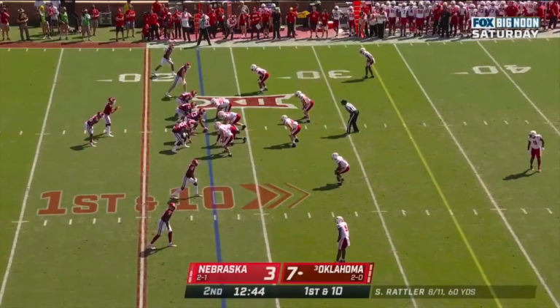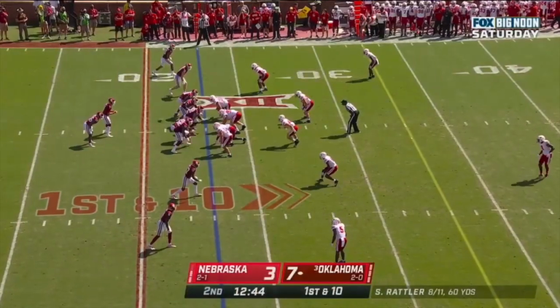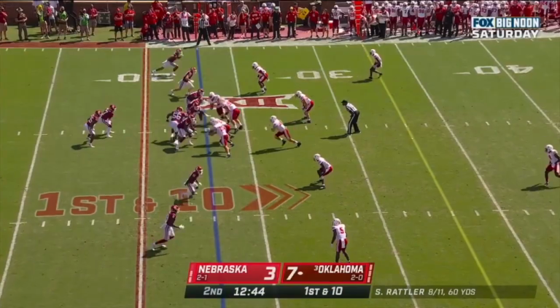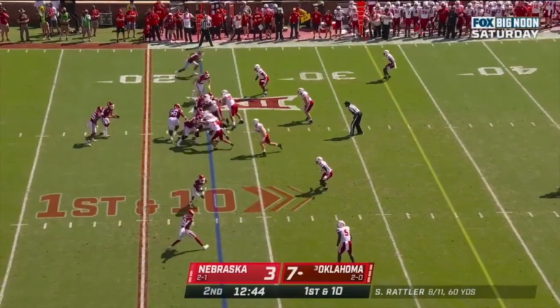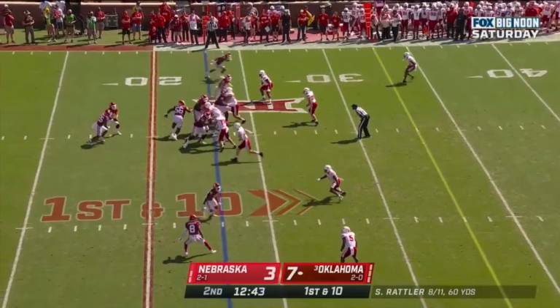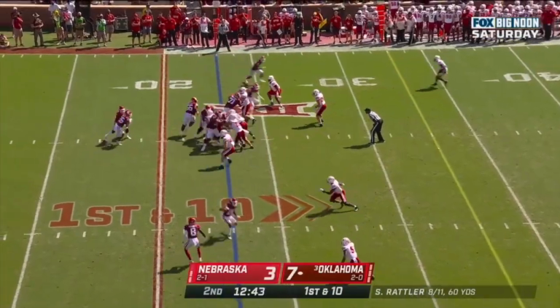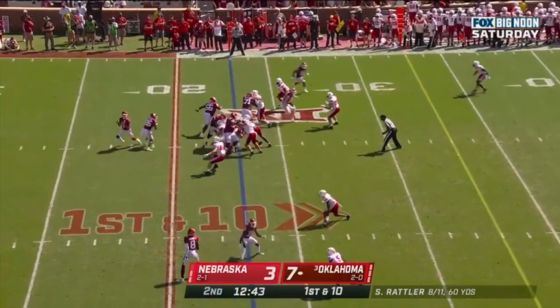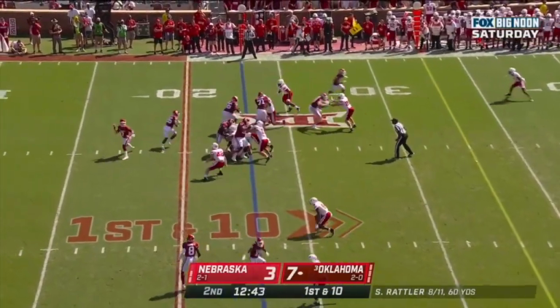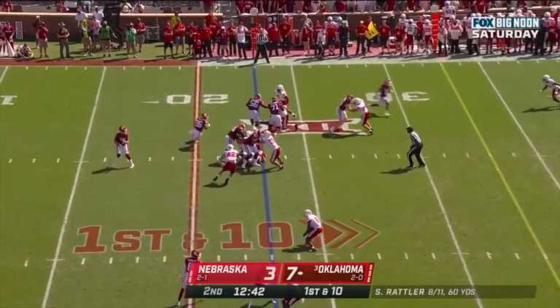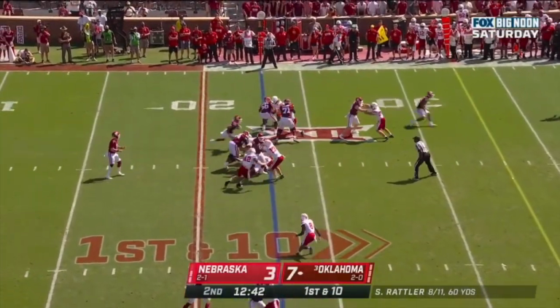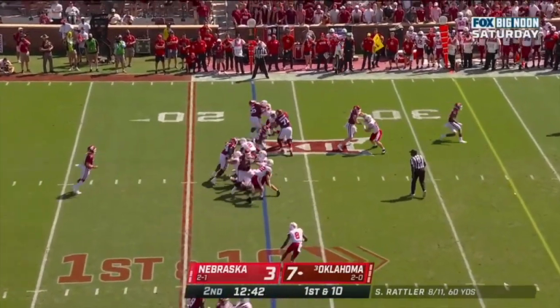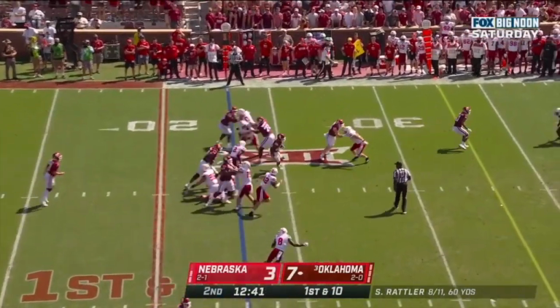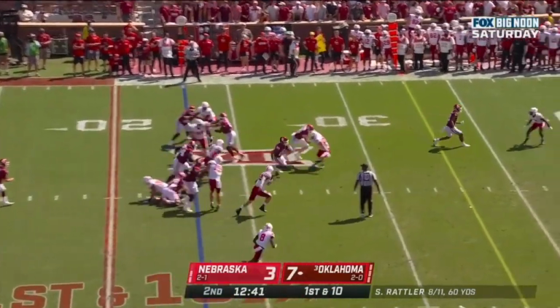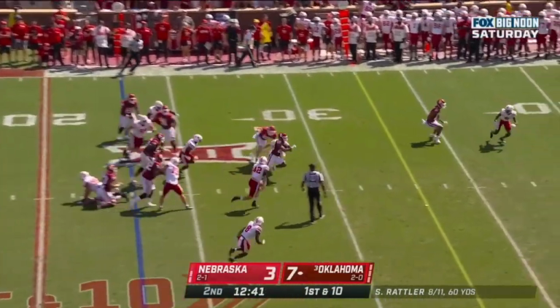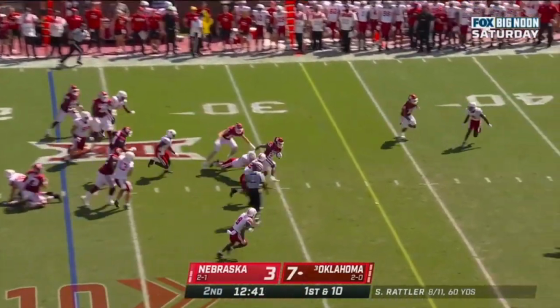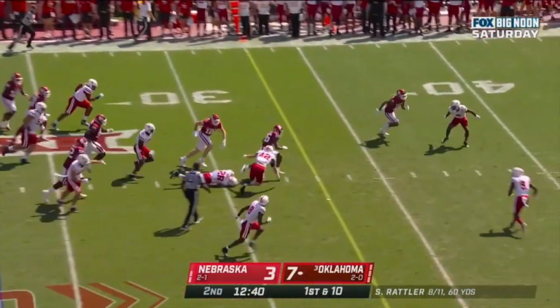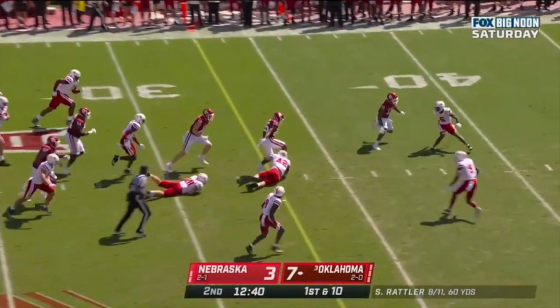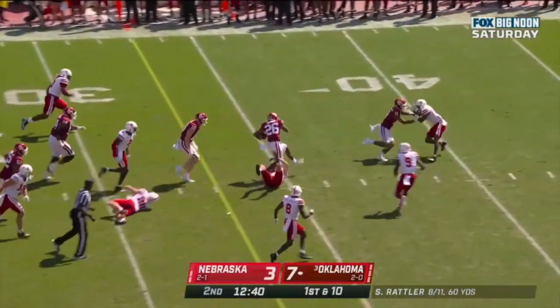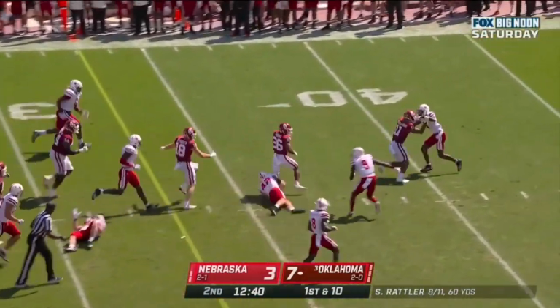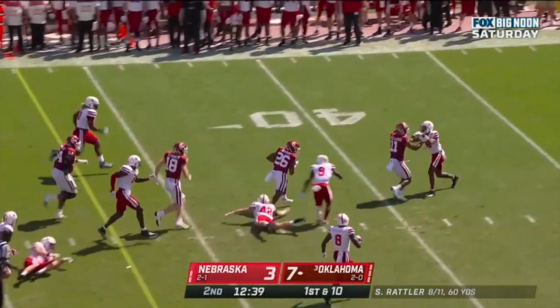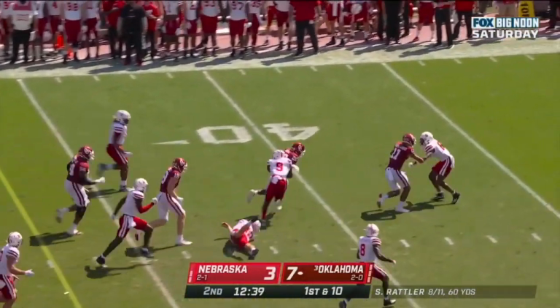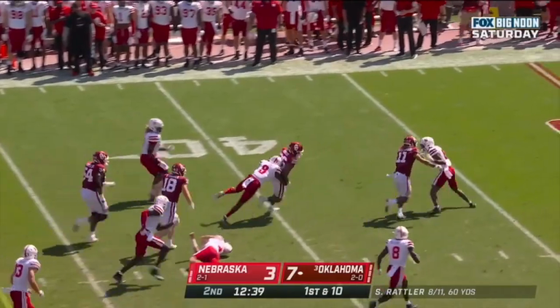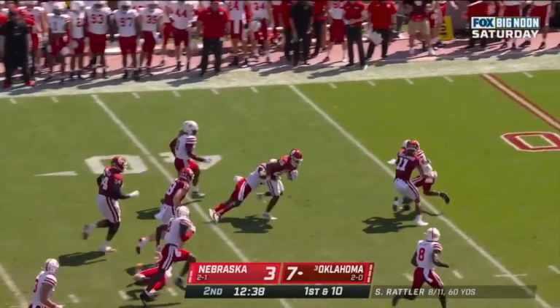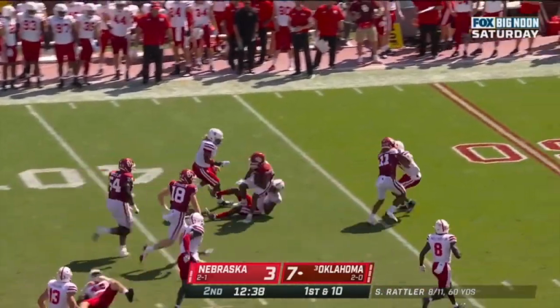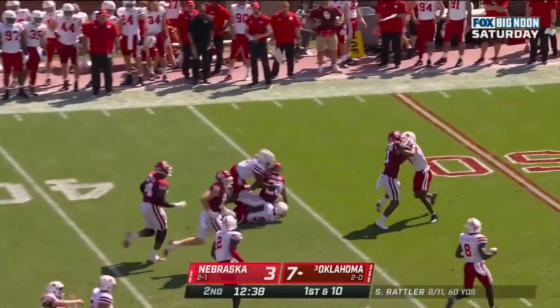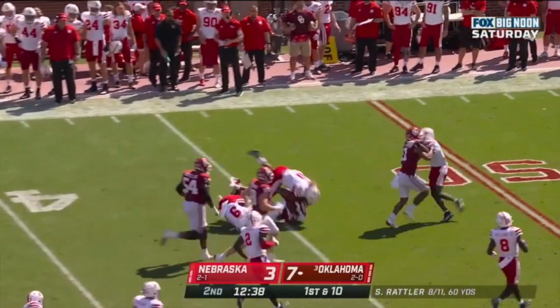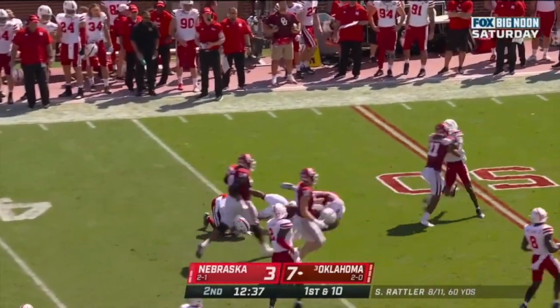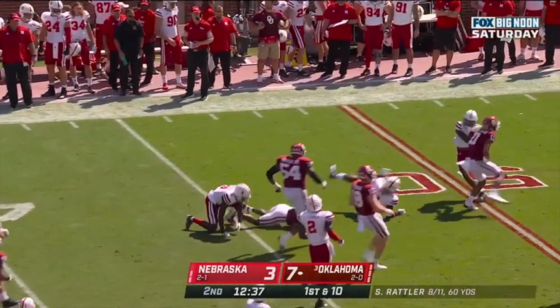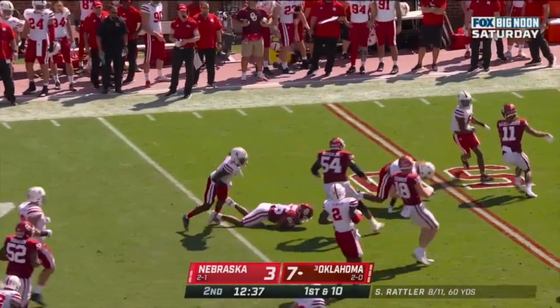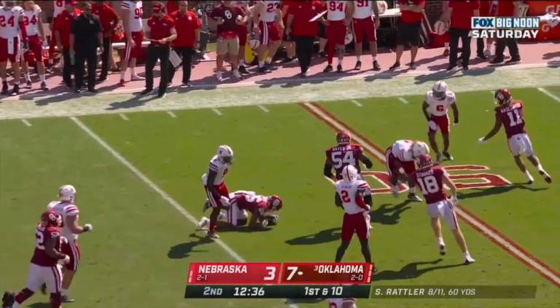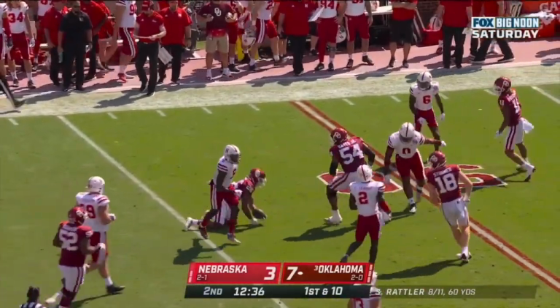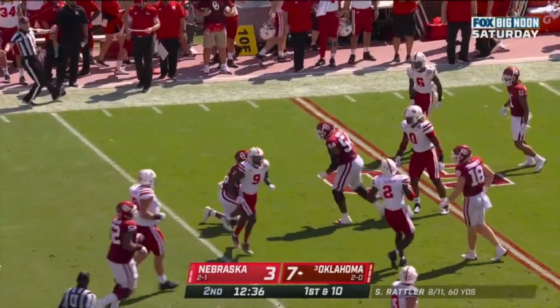Rattler's got the fastball snap. Handoff Brooks — he's got a hole, 25 to 30, into the secondary, 35. Steps out of a tackle to the 40, and he's spun down out to the 45.